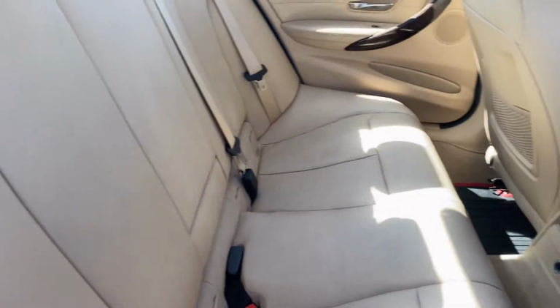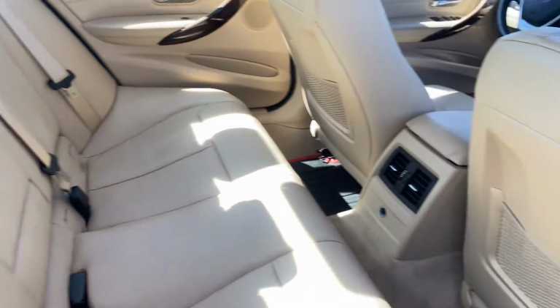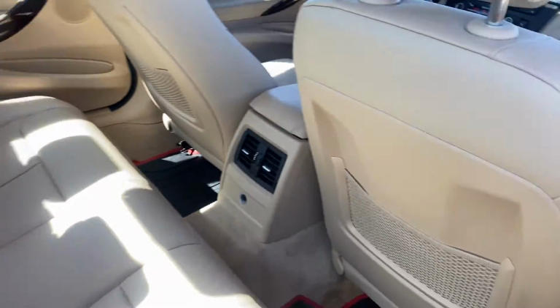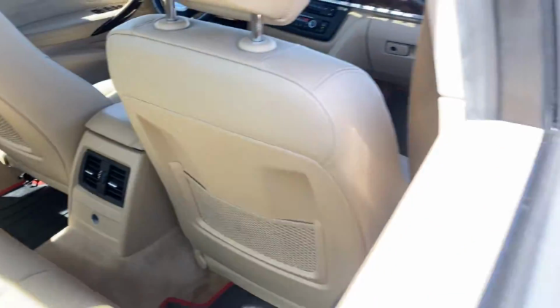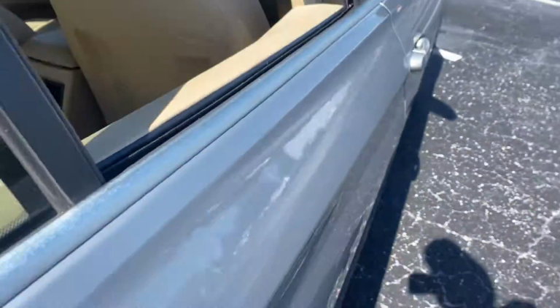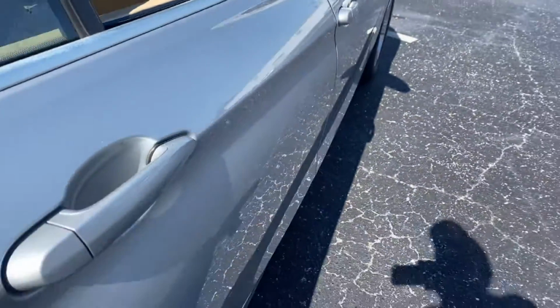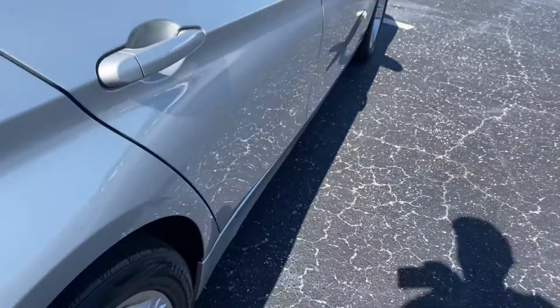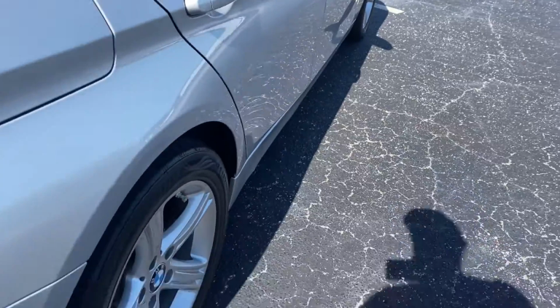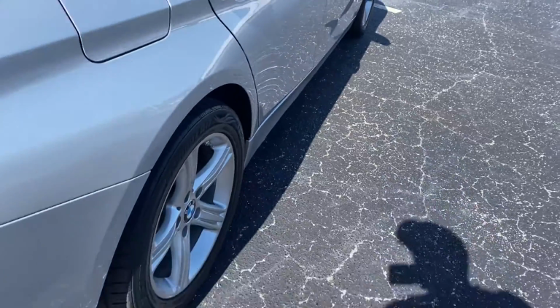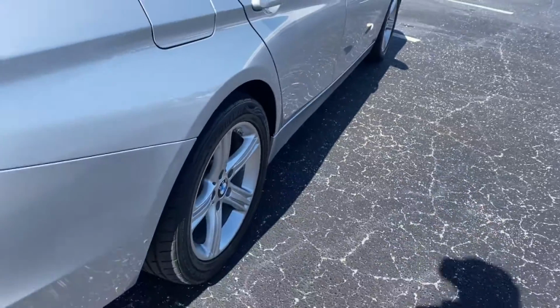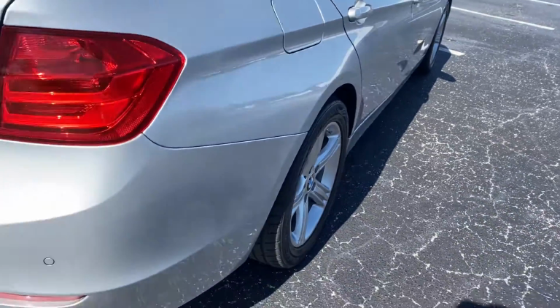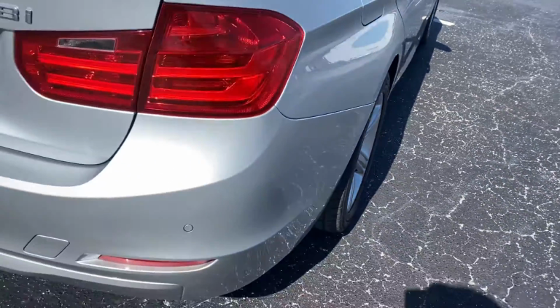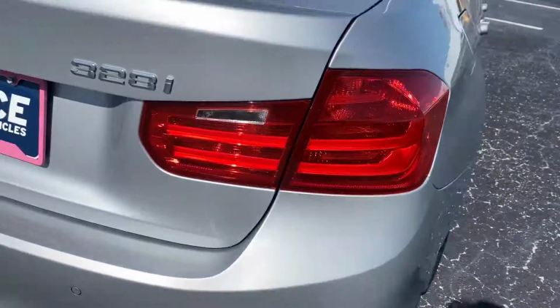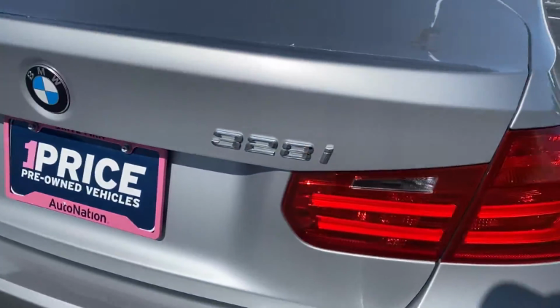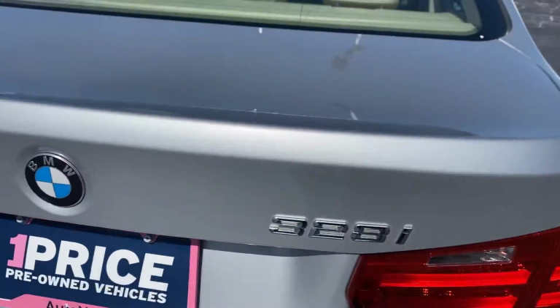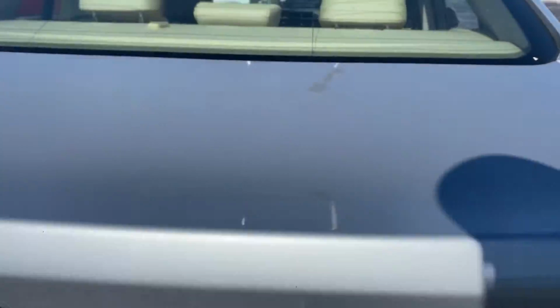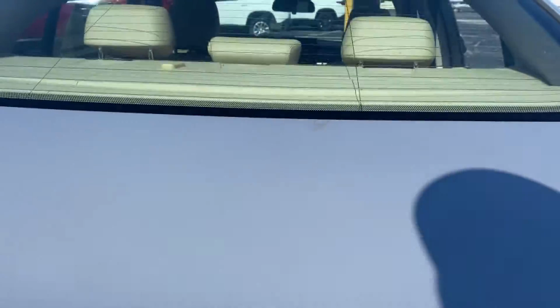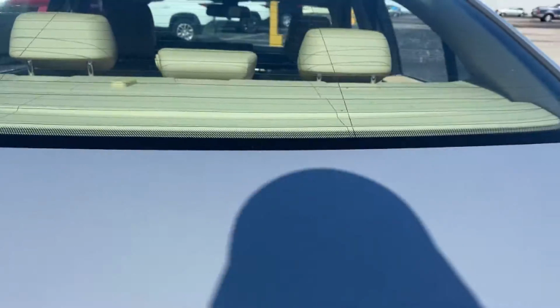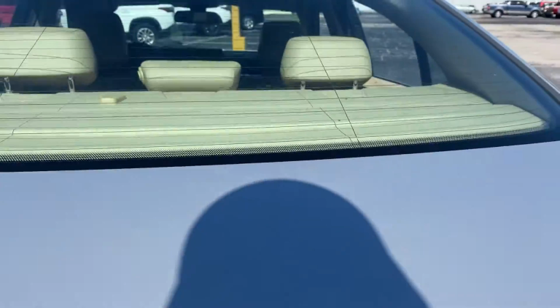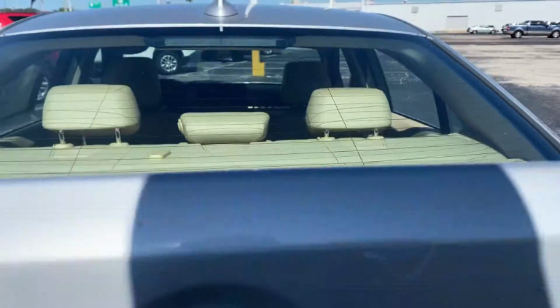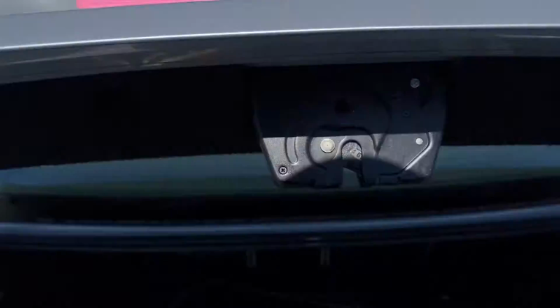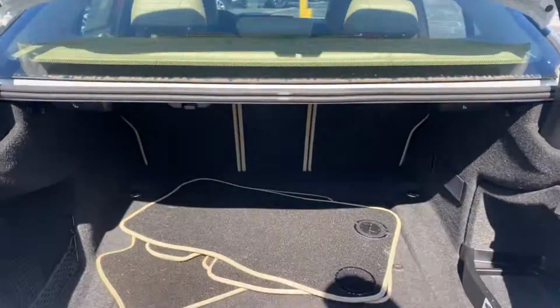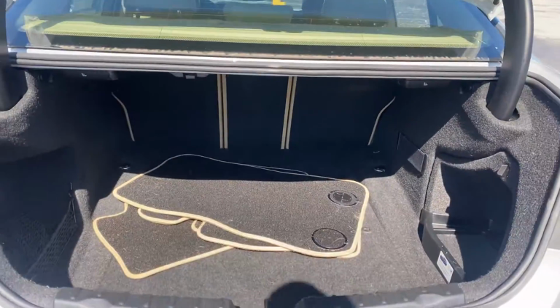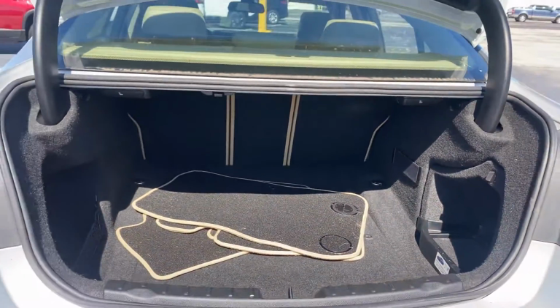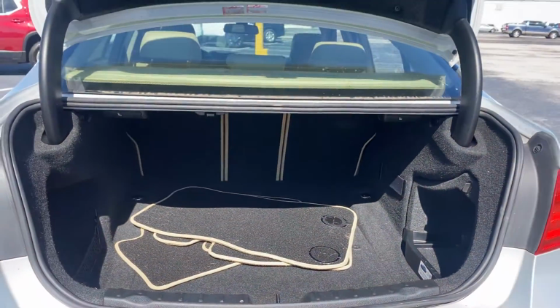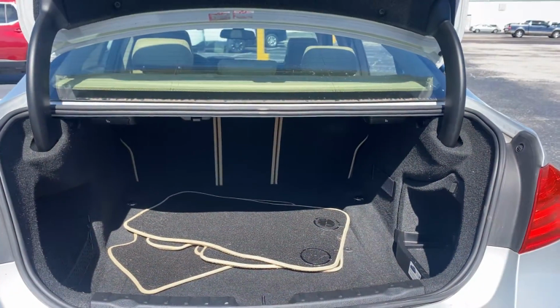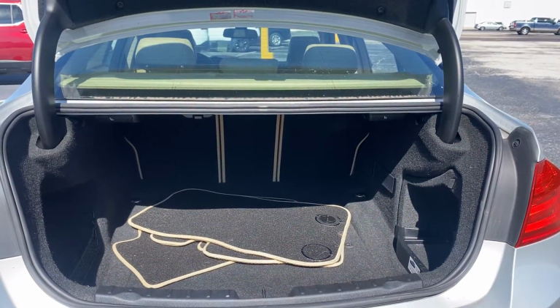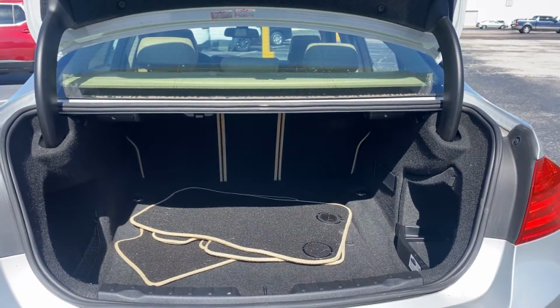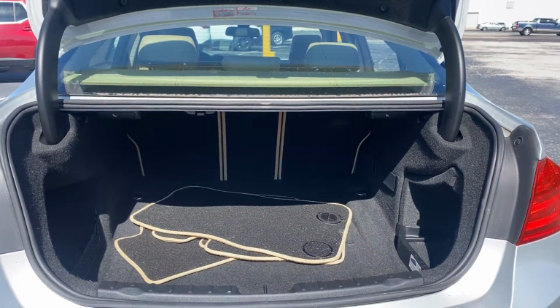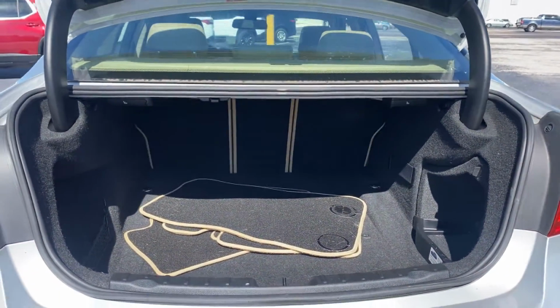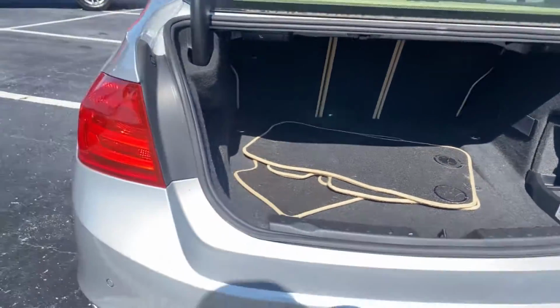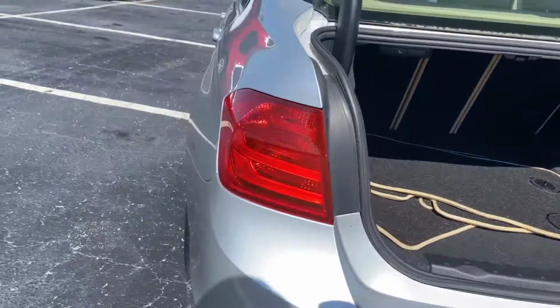Power moonroof. Let's look at the rear seat. Aluminum wheels, backup sensors, backup camera, large trunk, and the rear seats fold down for additional storage.